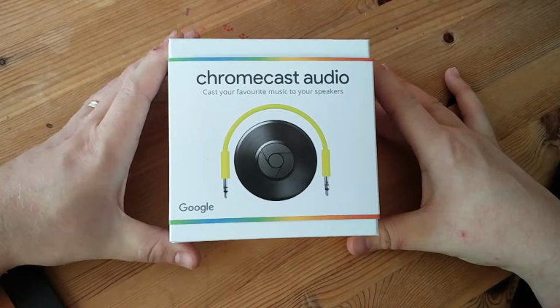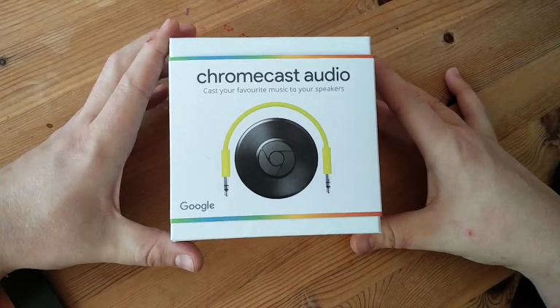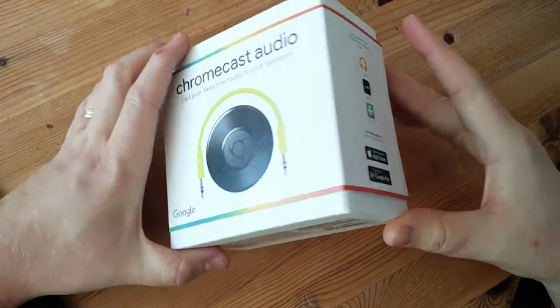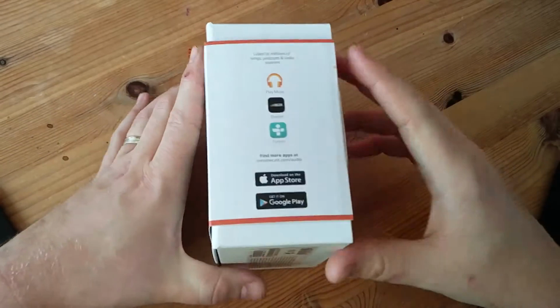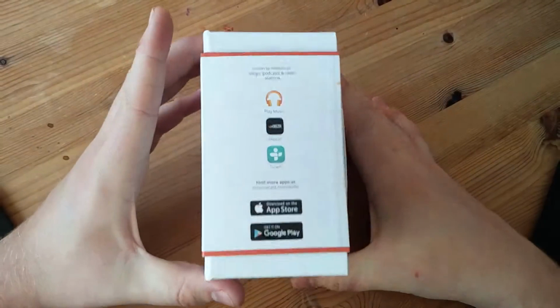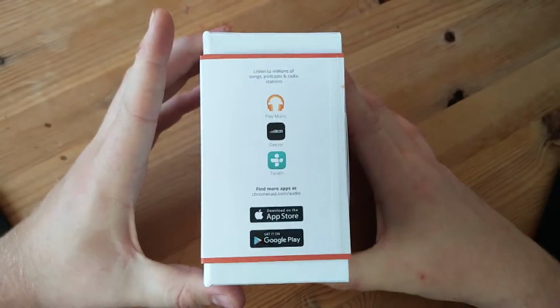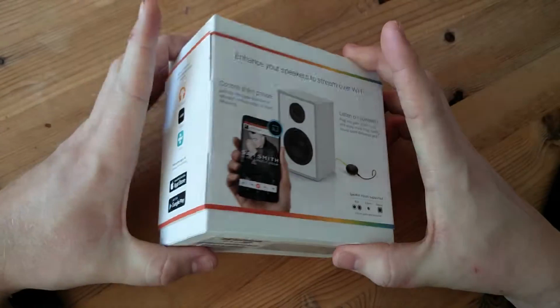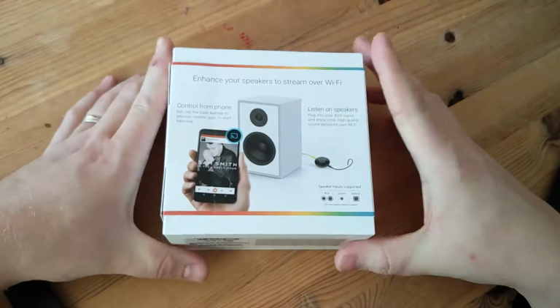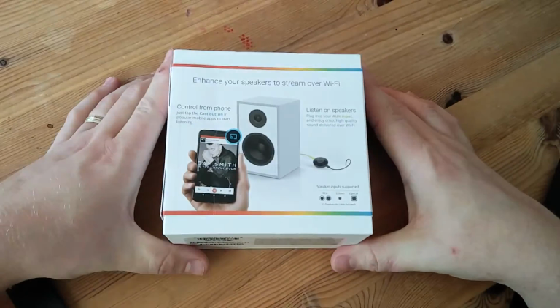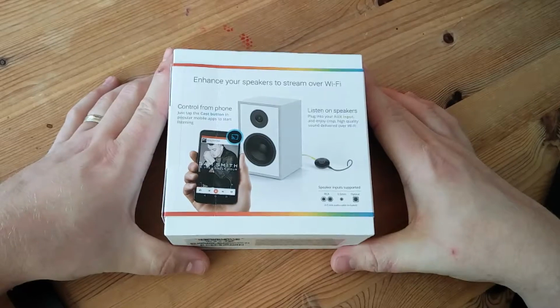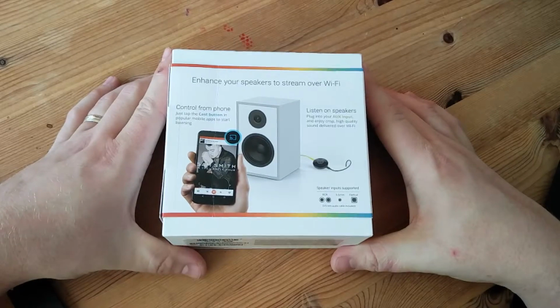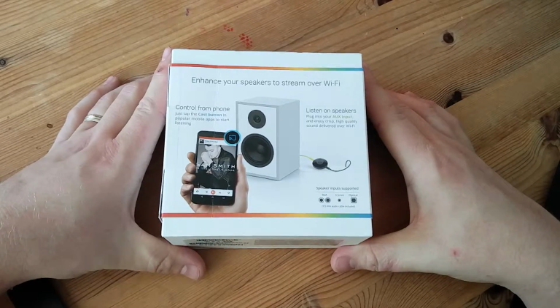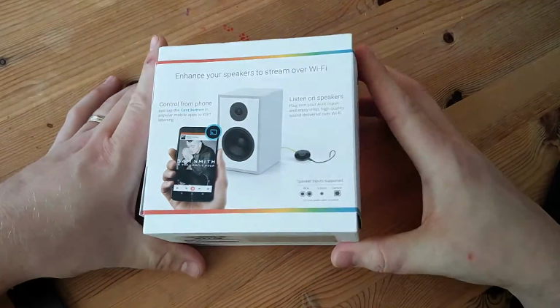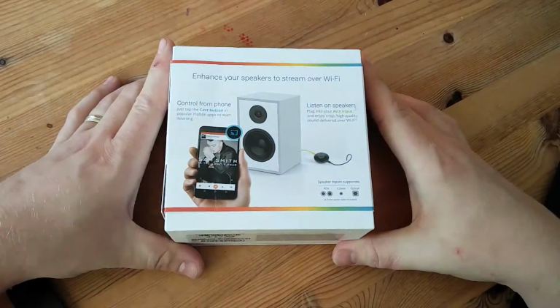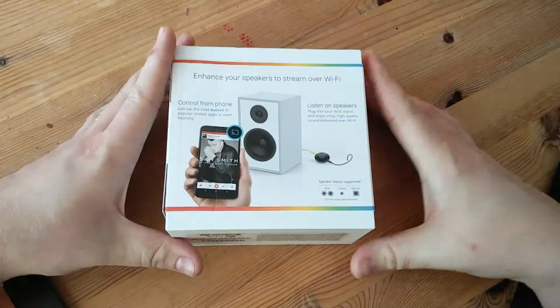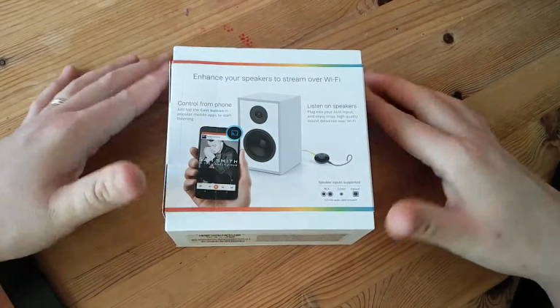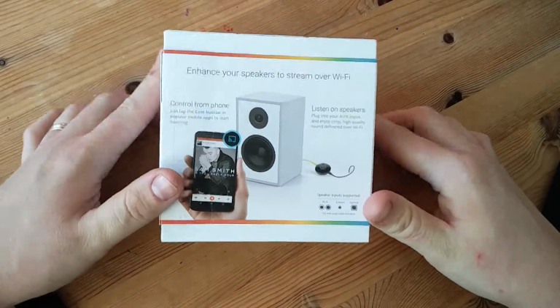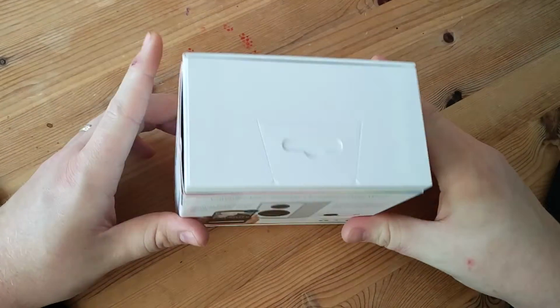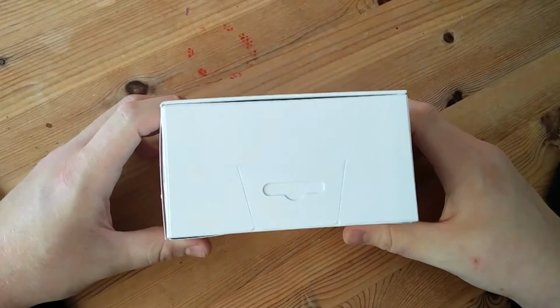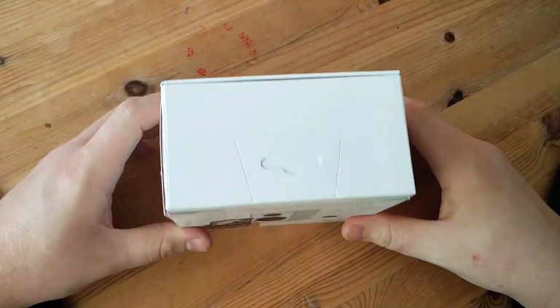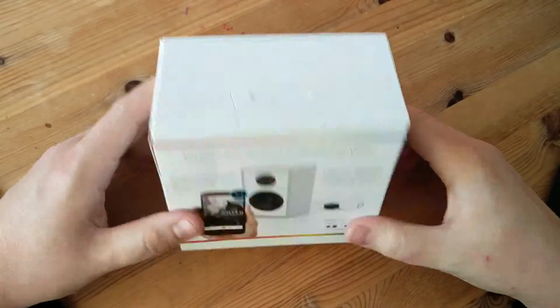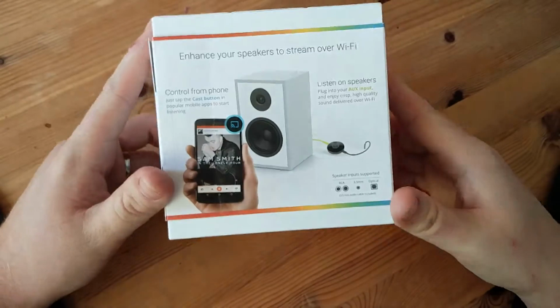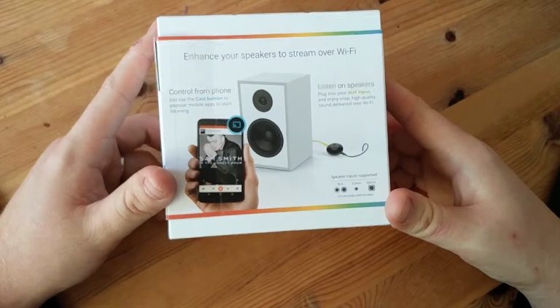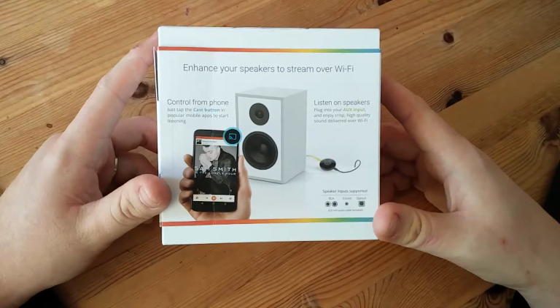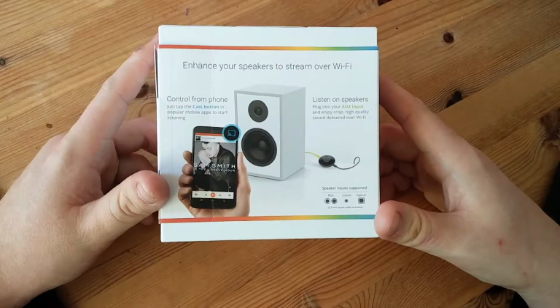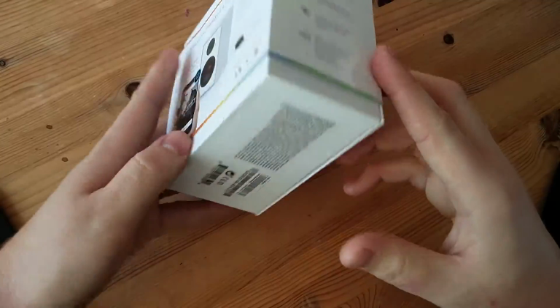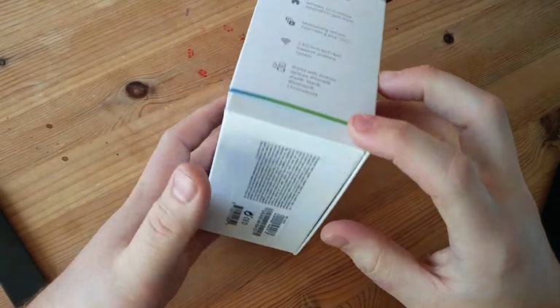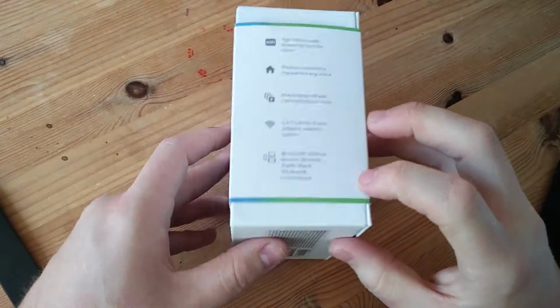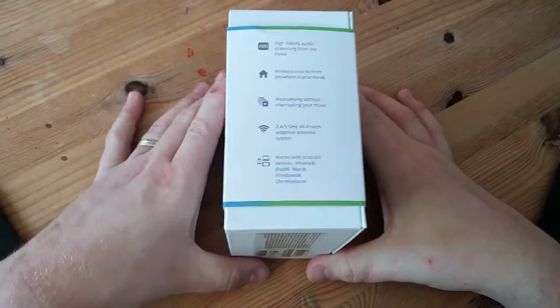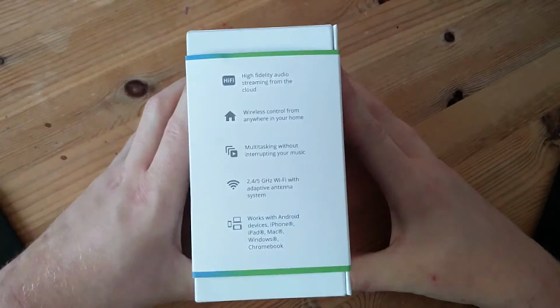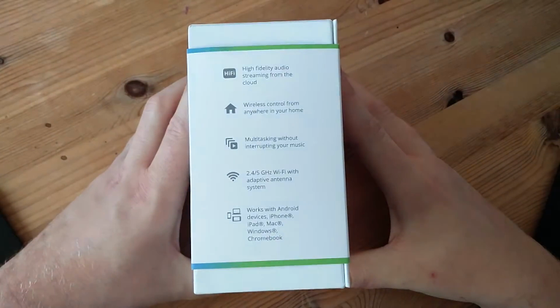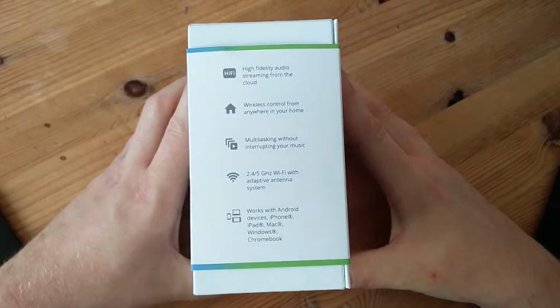So what I did was opened it up, checked out the packaging, a little look at what it comes with, so let's go from there. So the box,